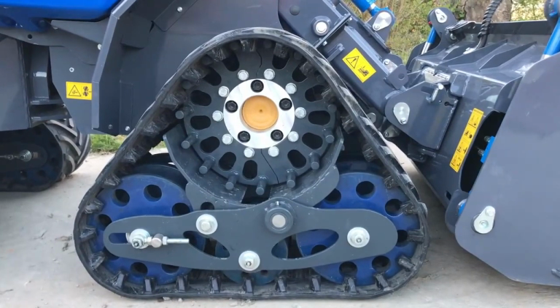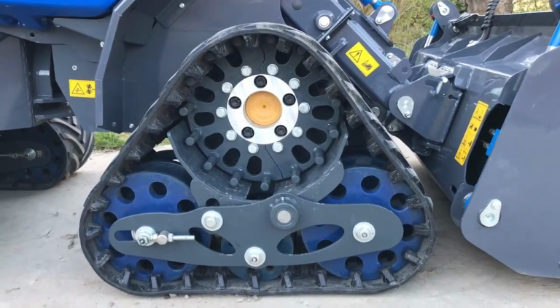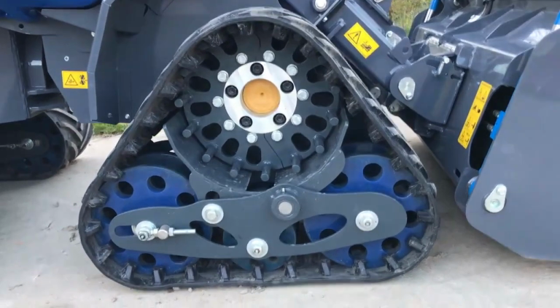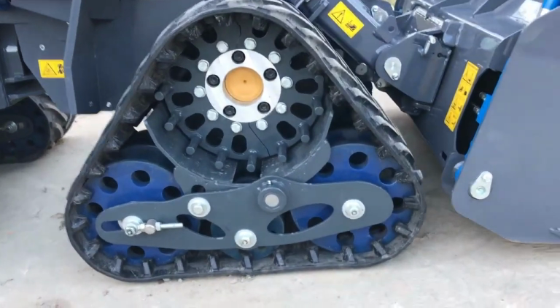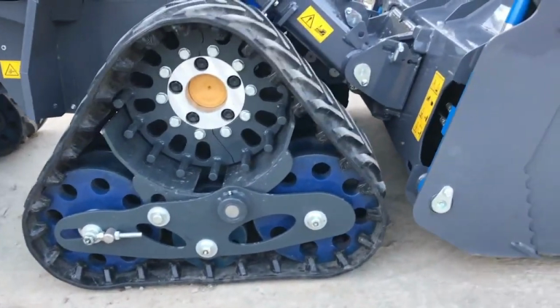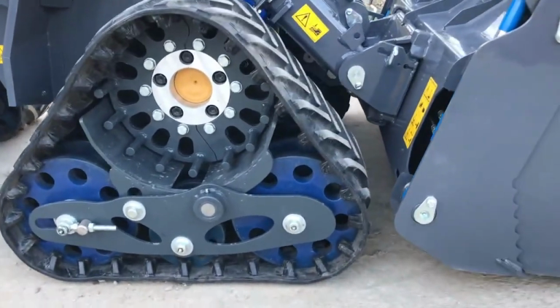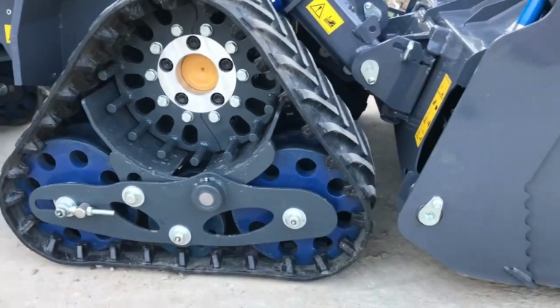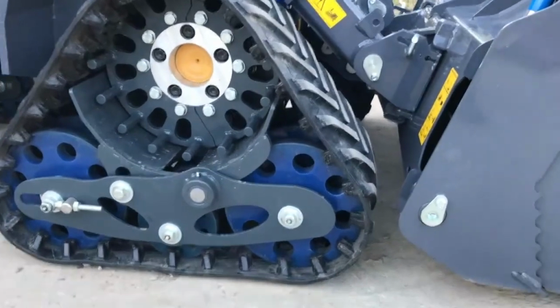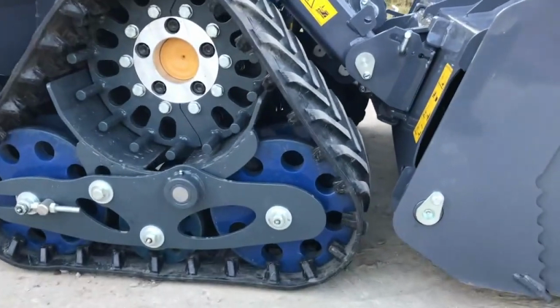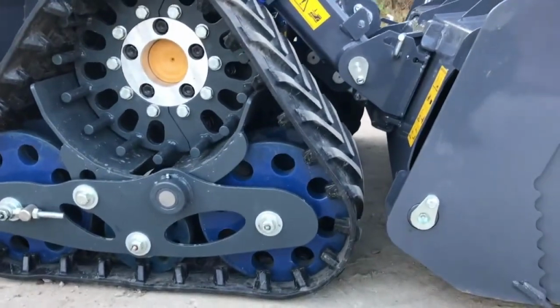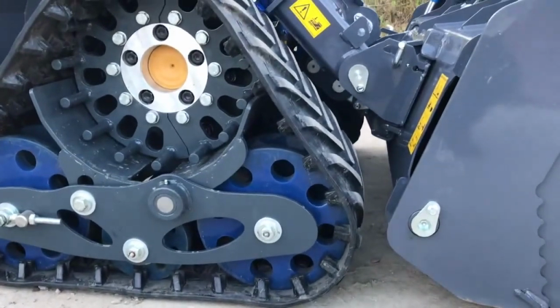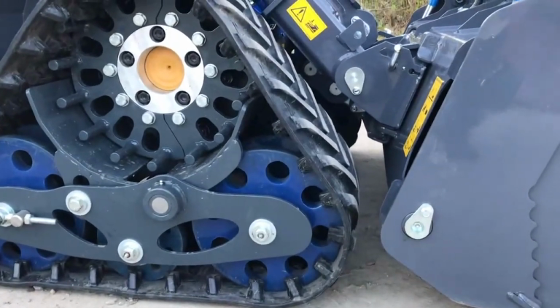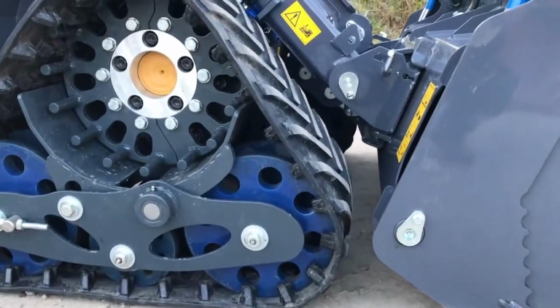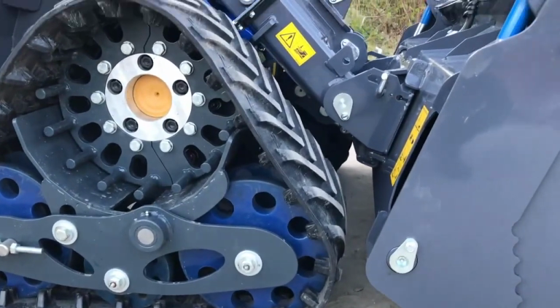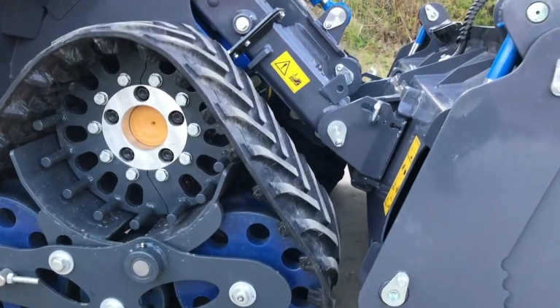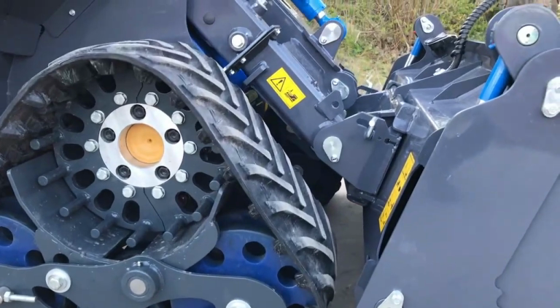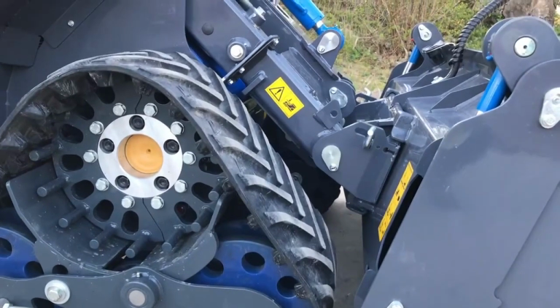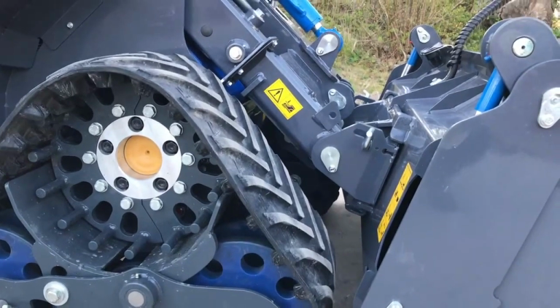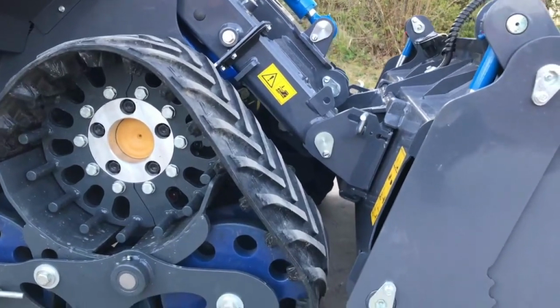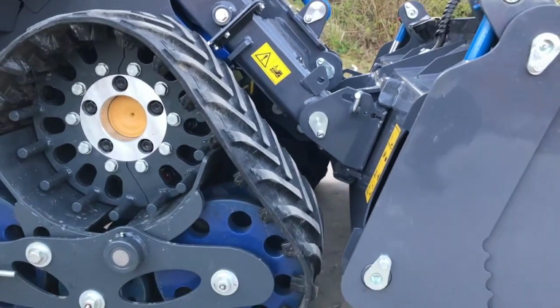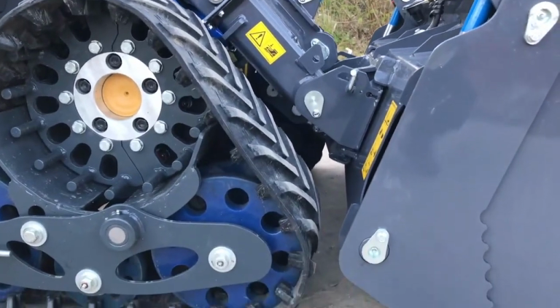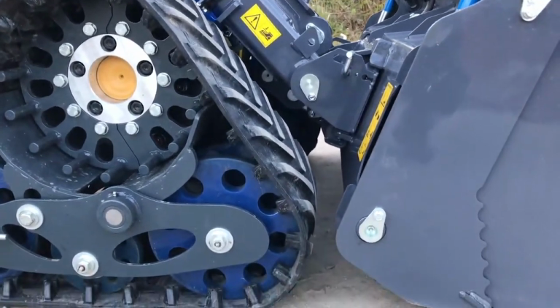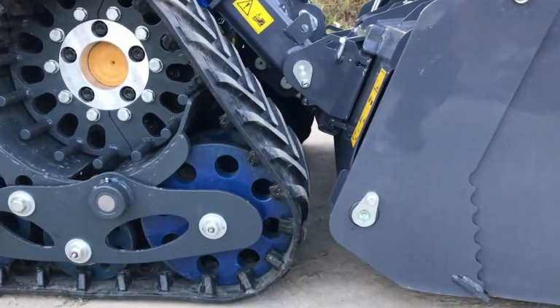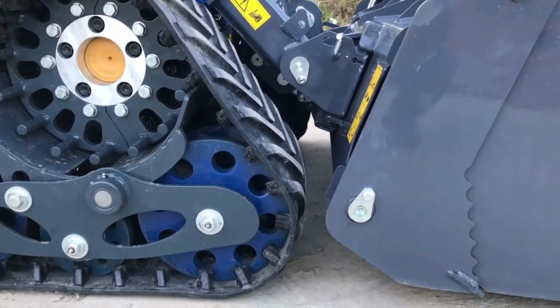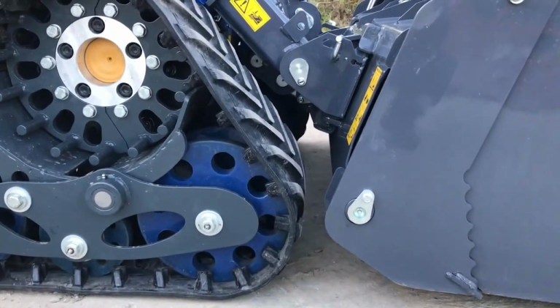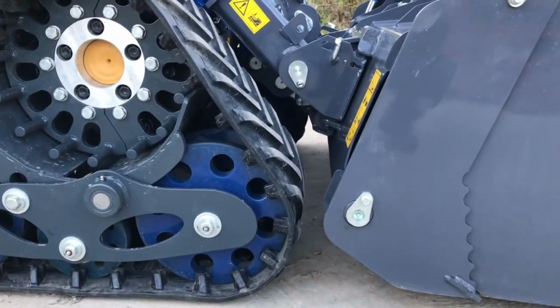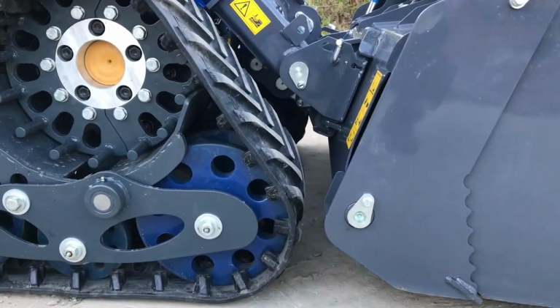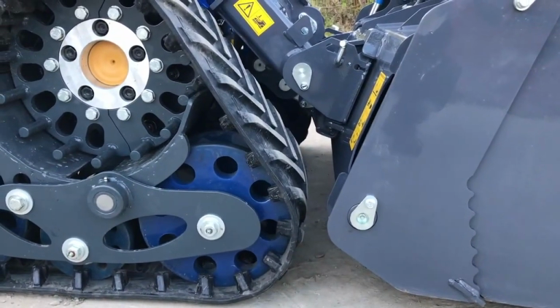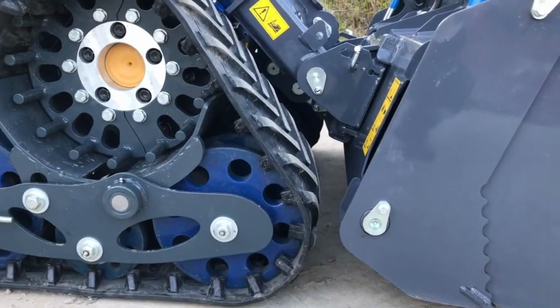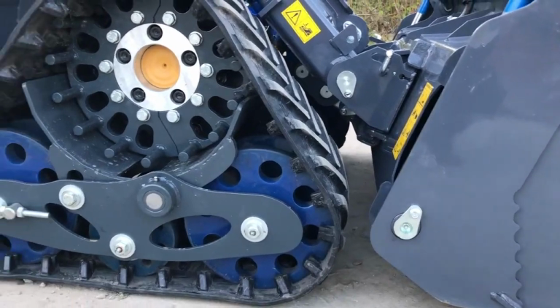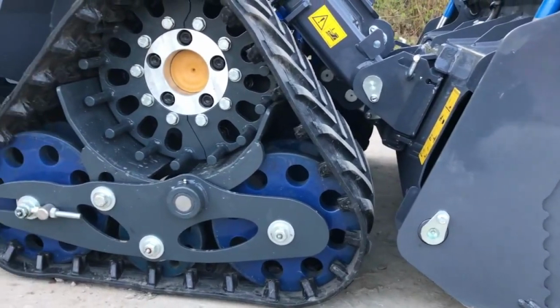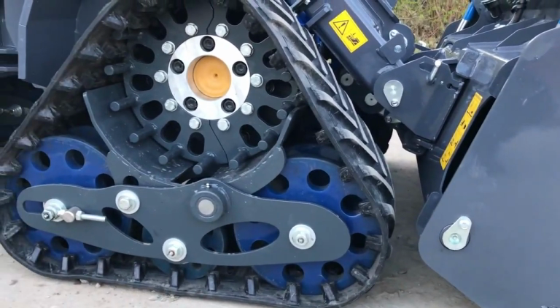A really important feature is that with the boom fully down and telescoped in, we have enough clearance for attachments to run without interfering with the tracks.